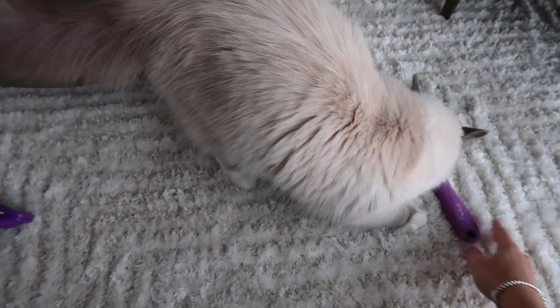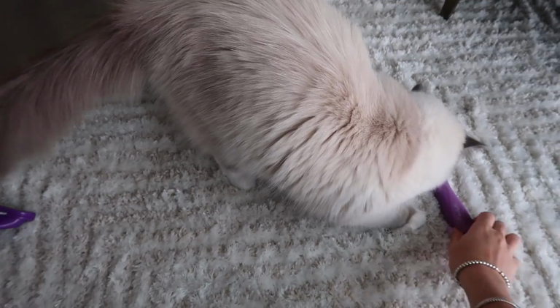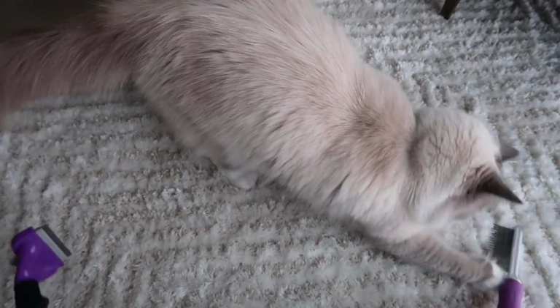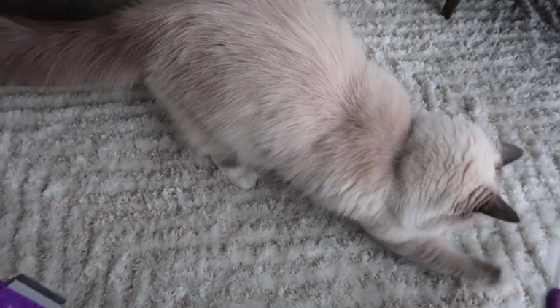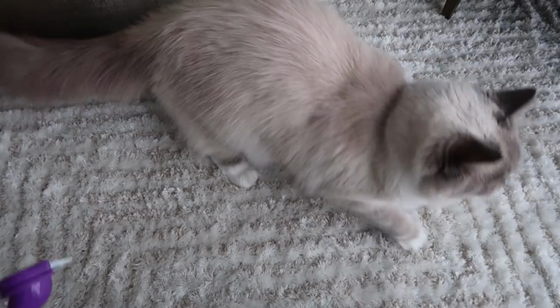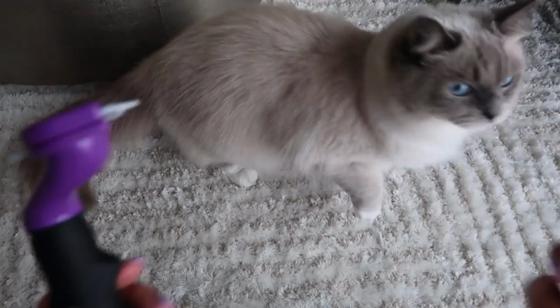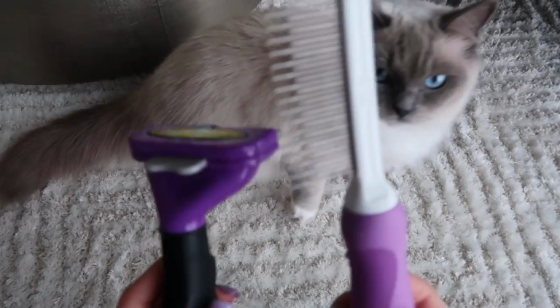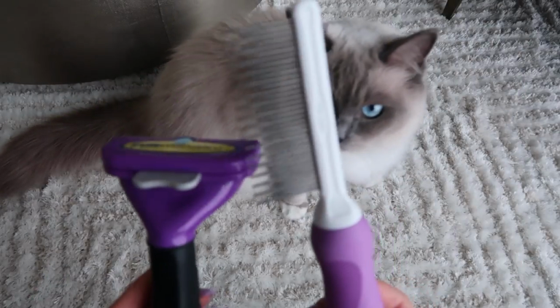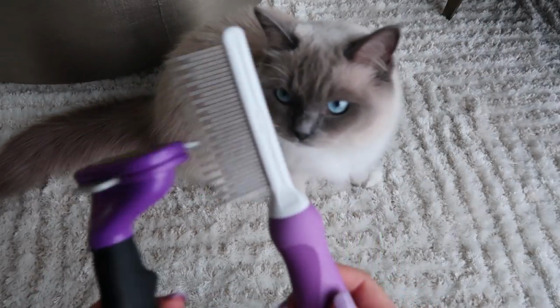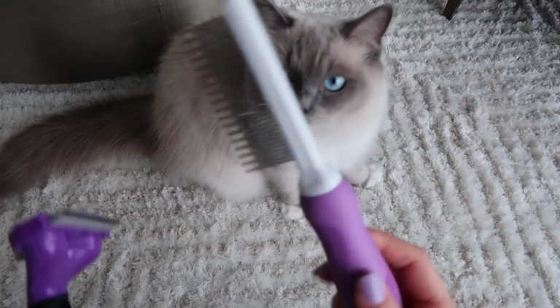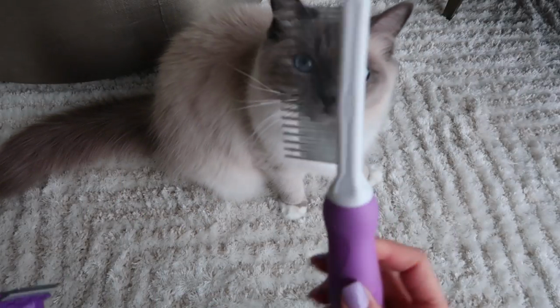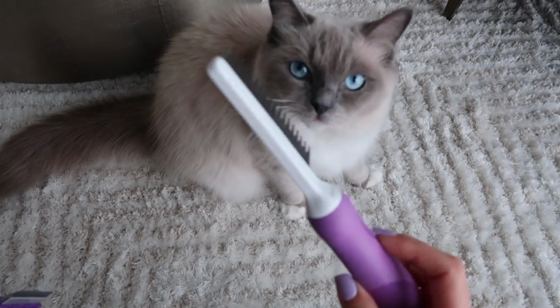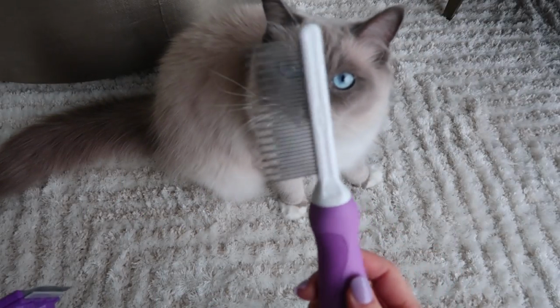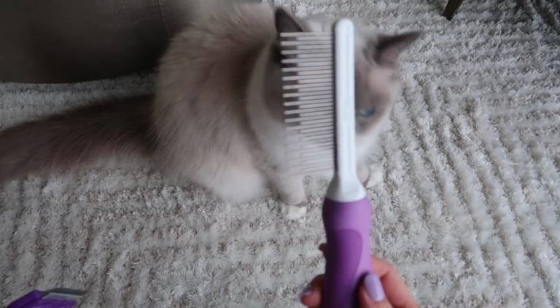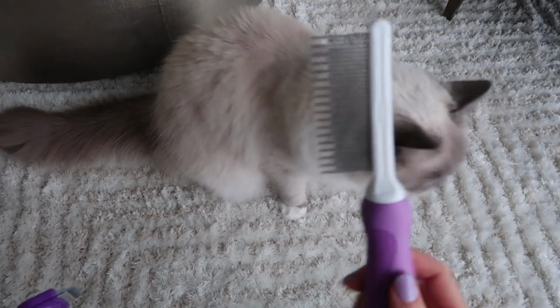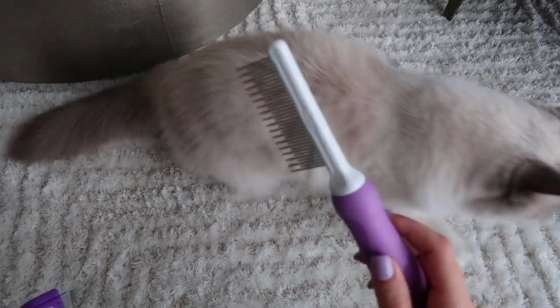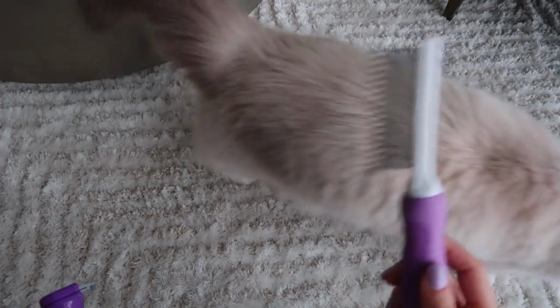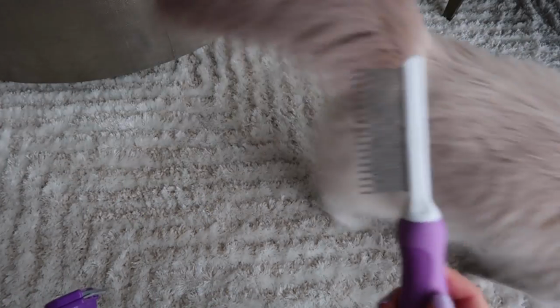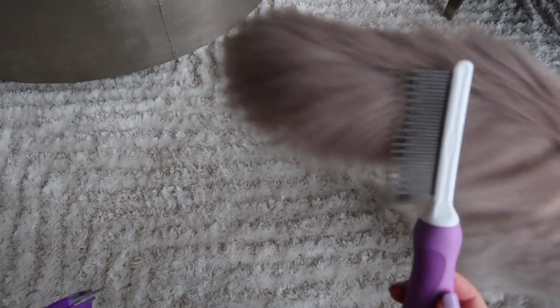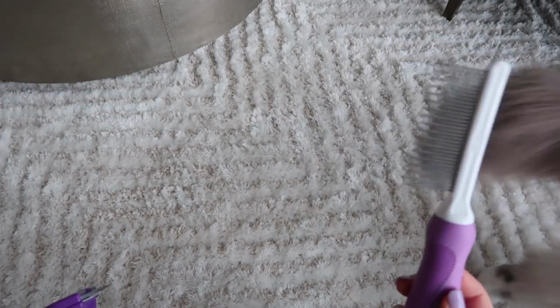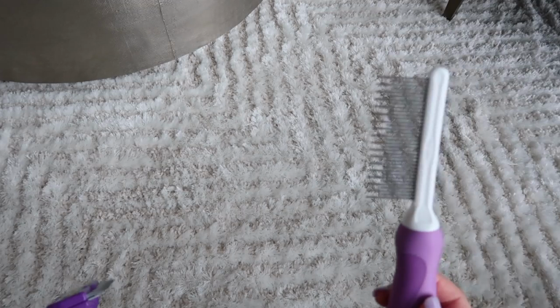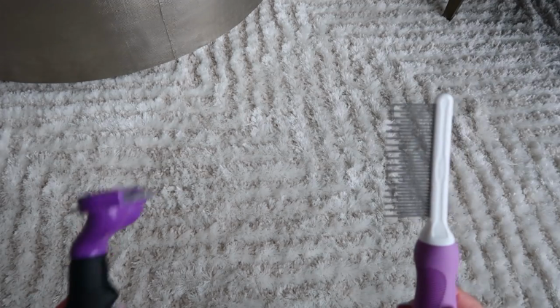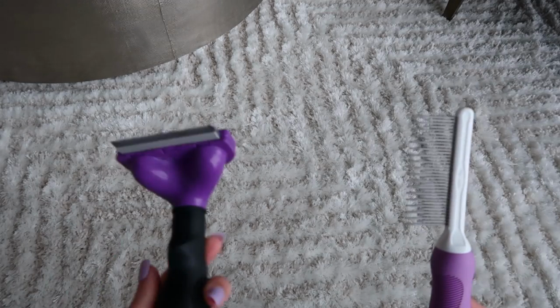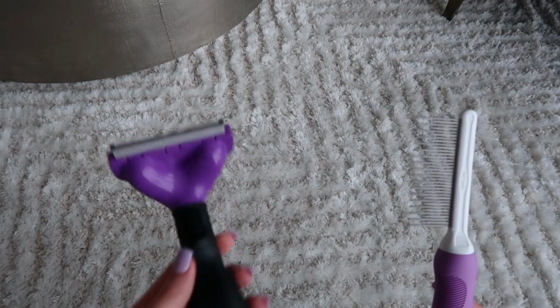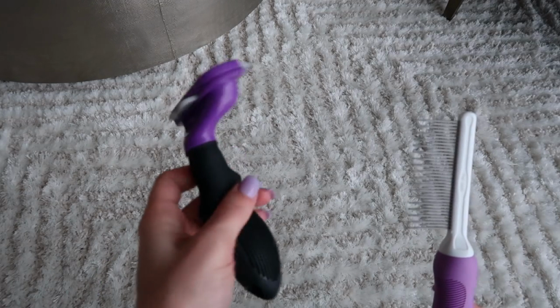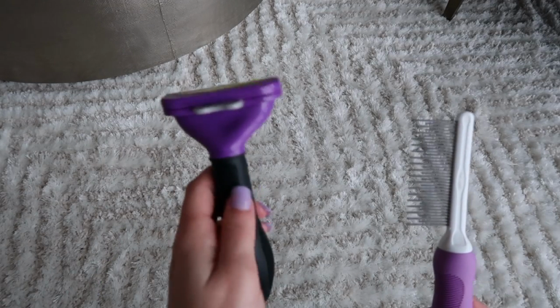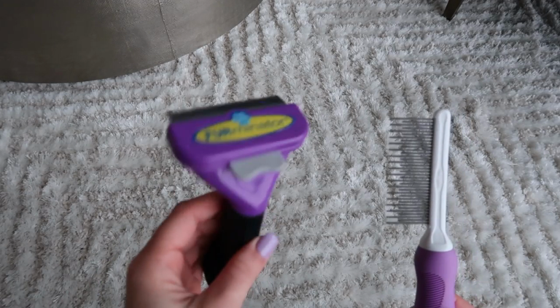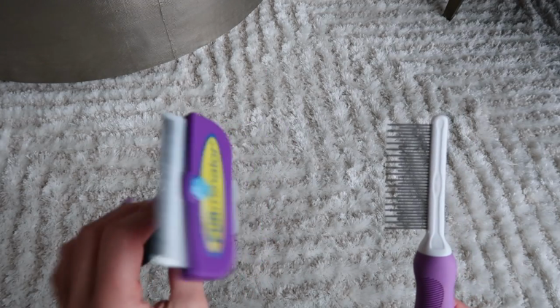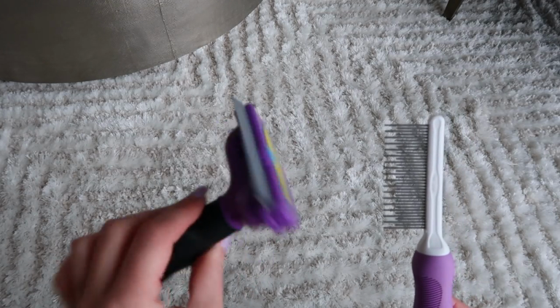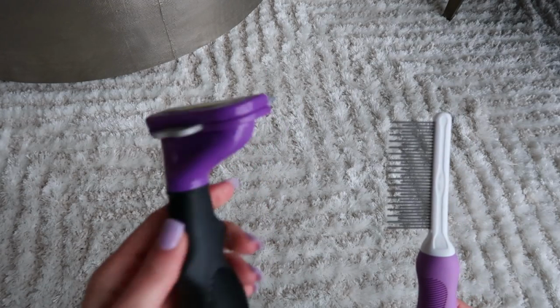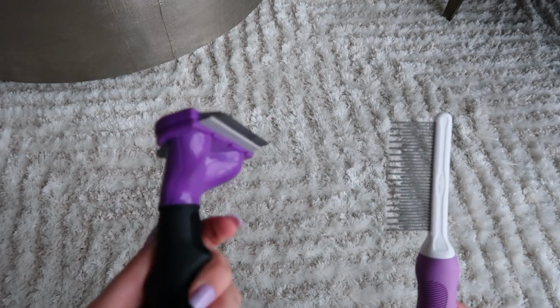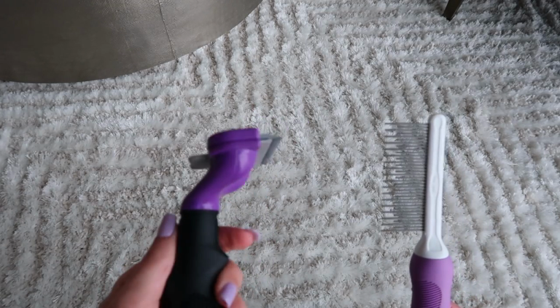These are the two brushes we will be using. This is a wide tooth comb — I like to start with this to detangle her hair. And then this is the Furminator — I like to go in with this second.